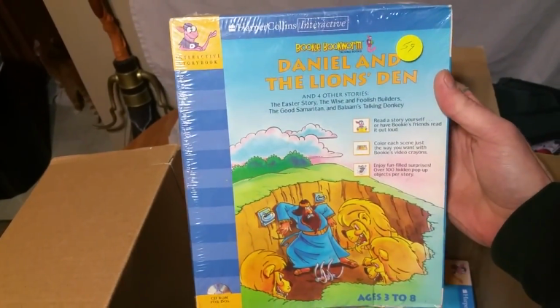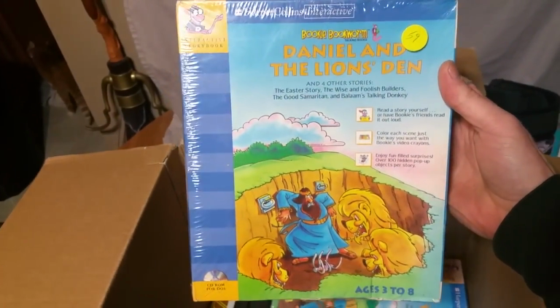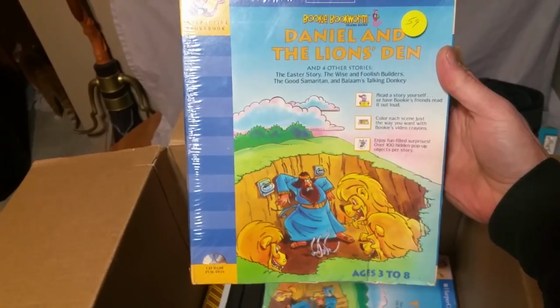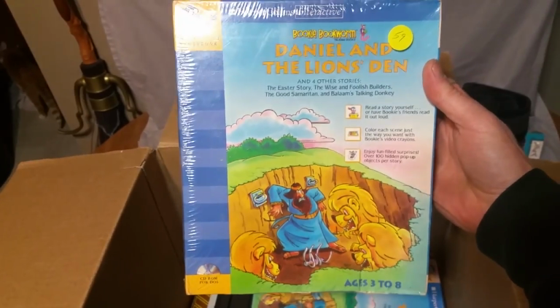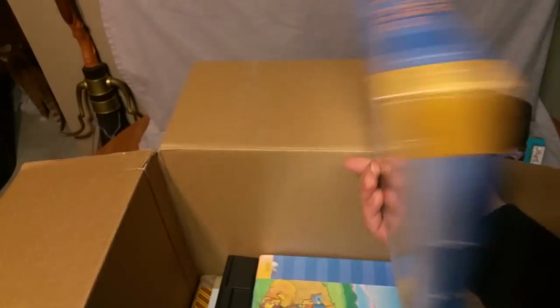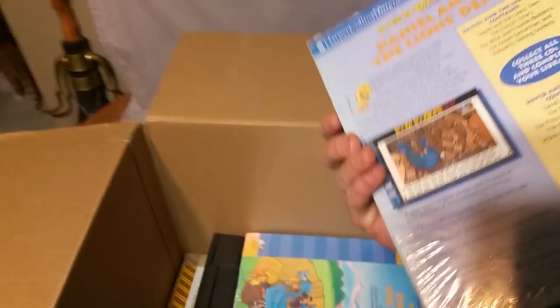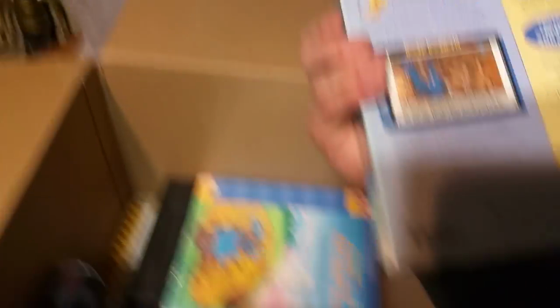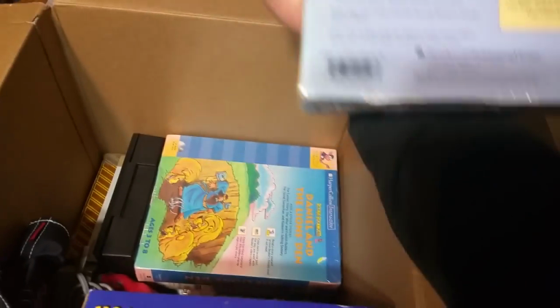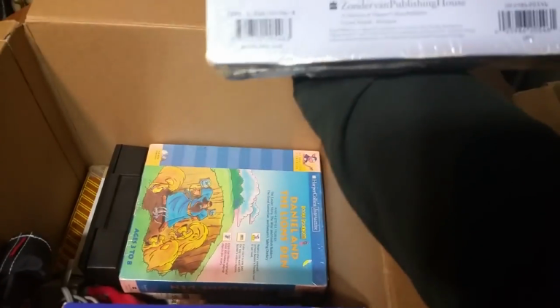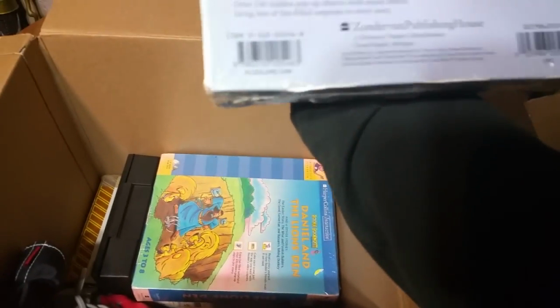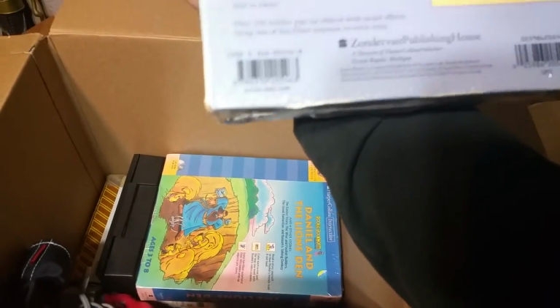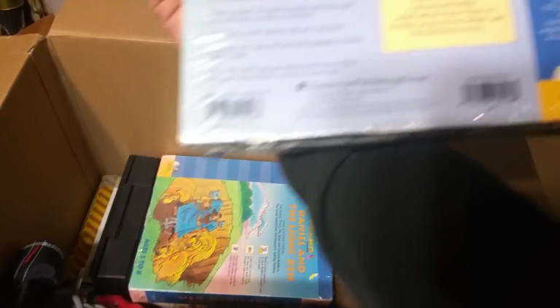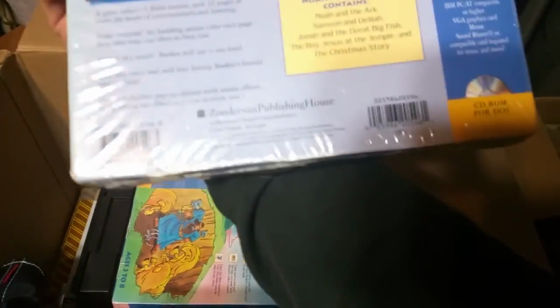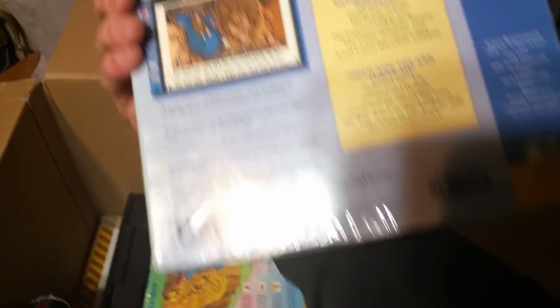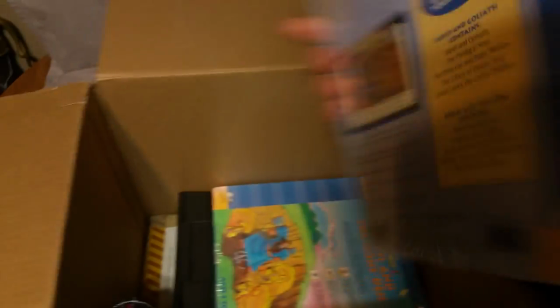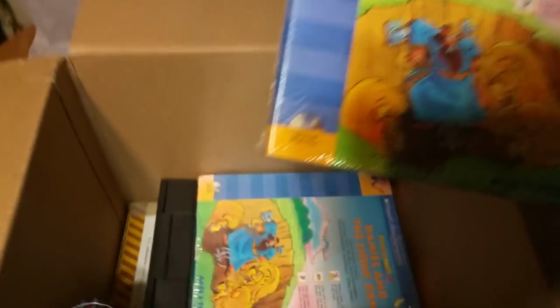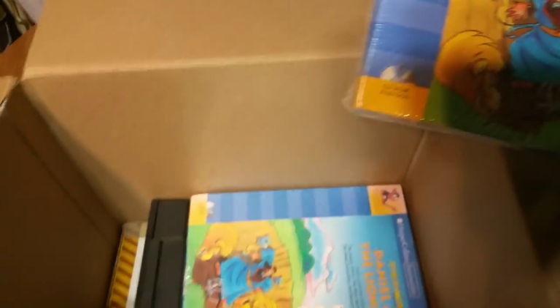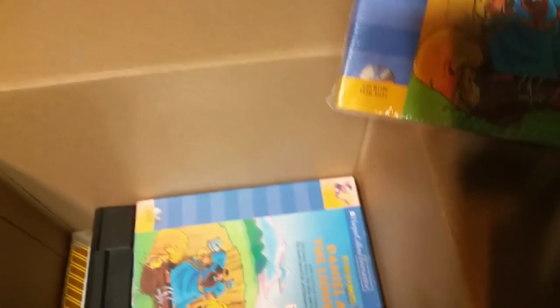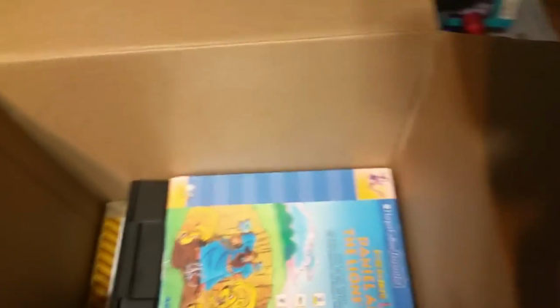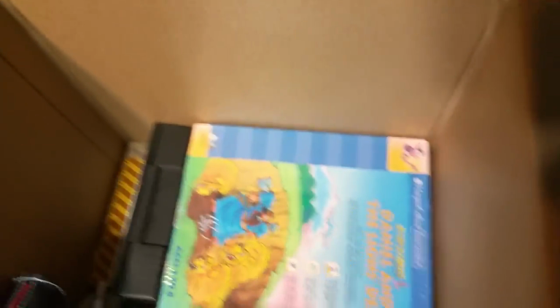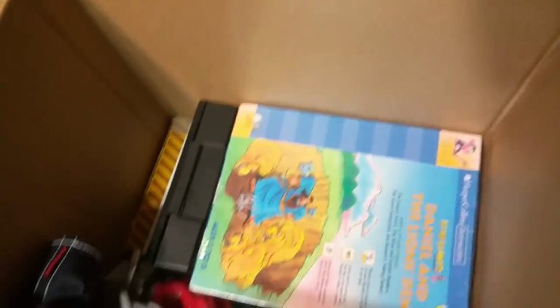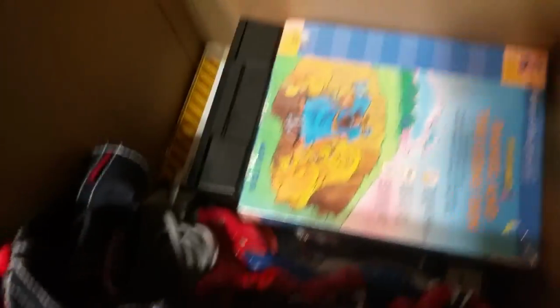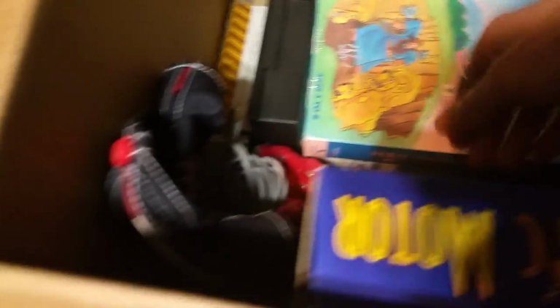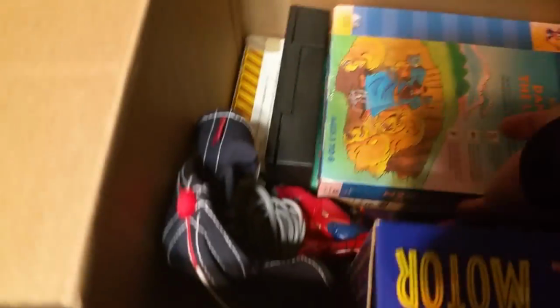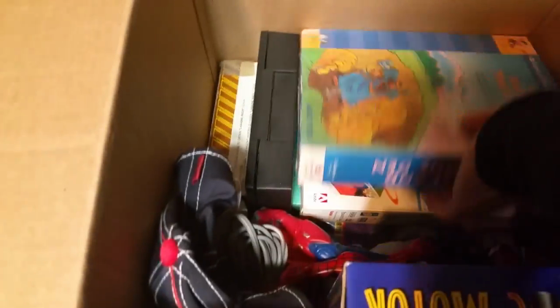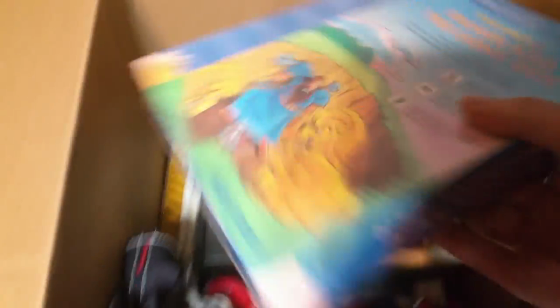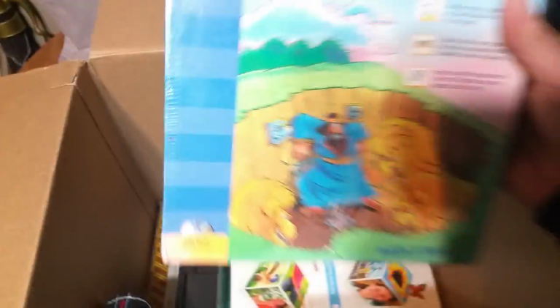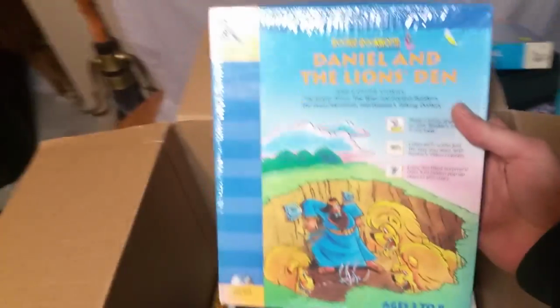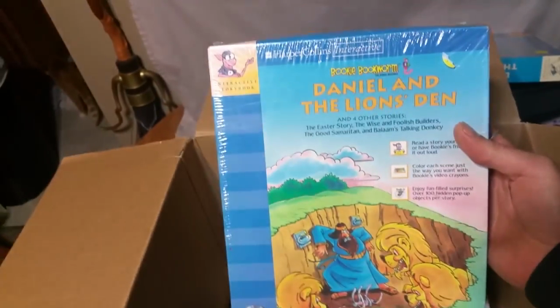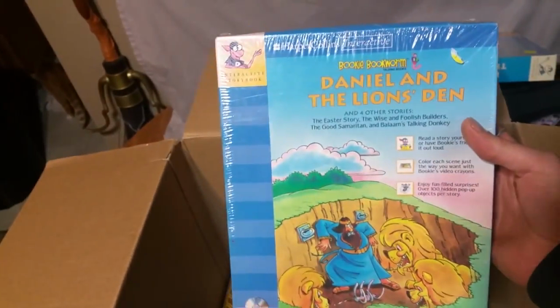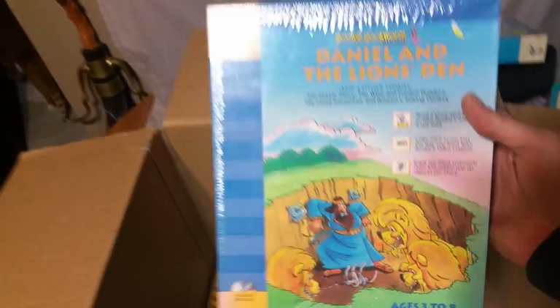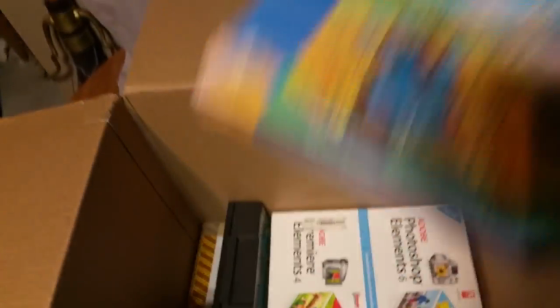Daniel and the Lion's Den. It's got barcodes on it, so I hope I'll be able to send it off to Amazon. Two of them — nice.